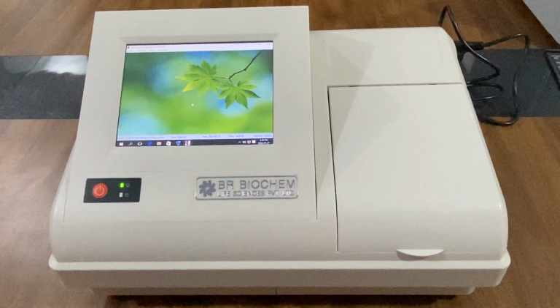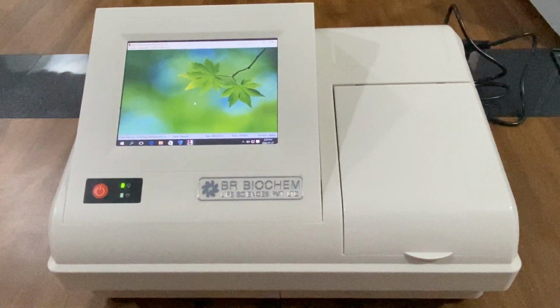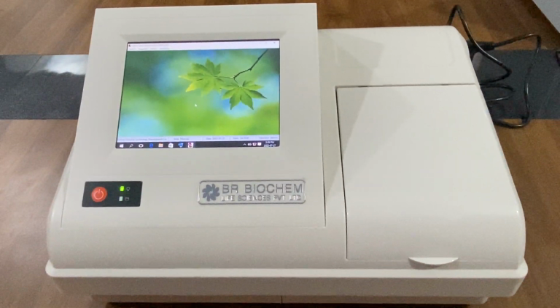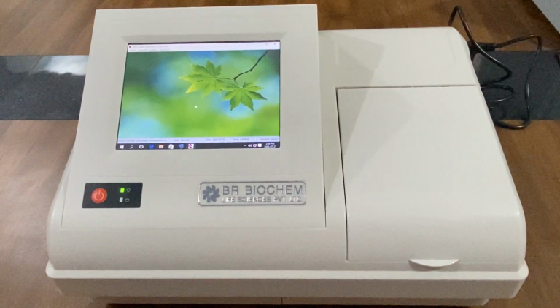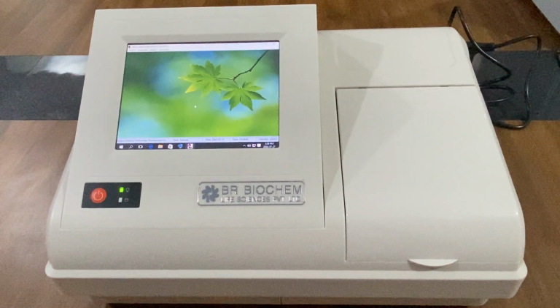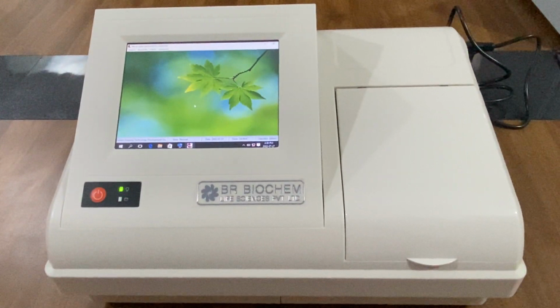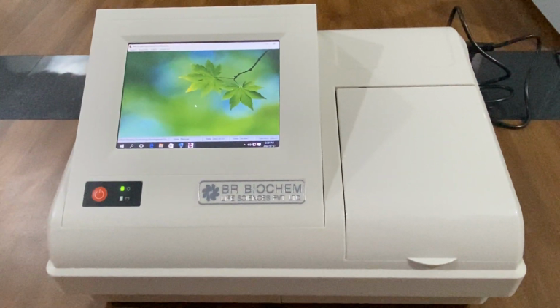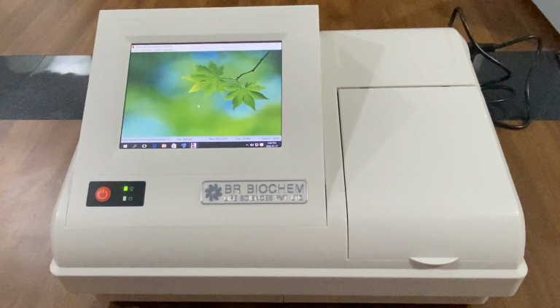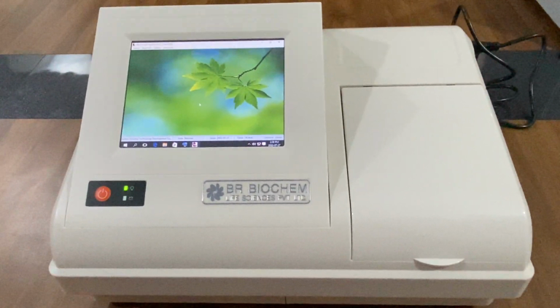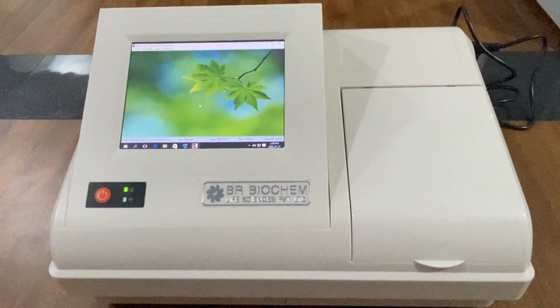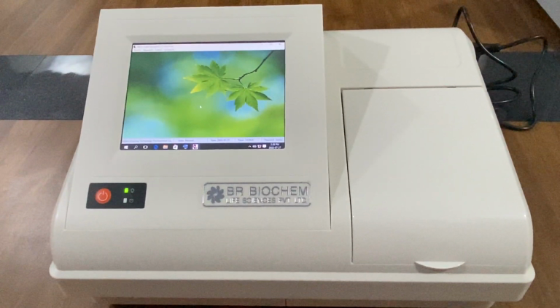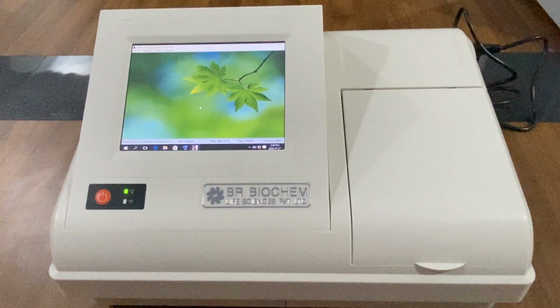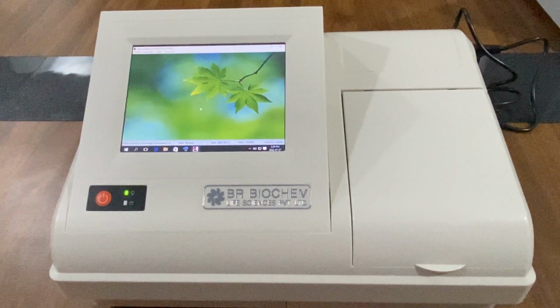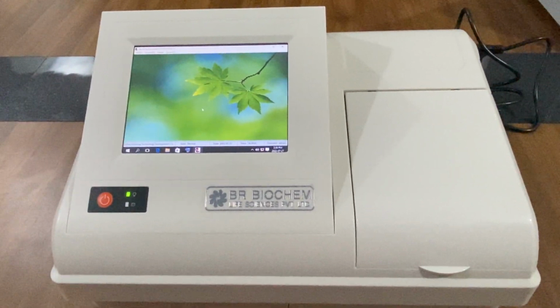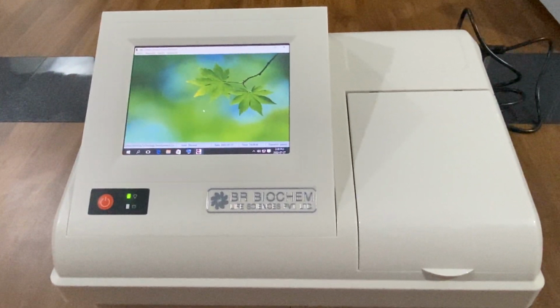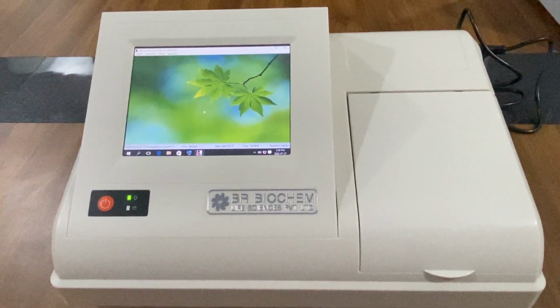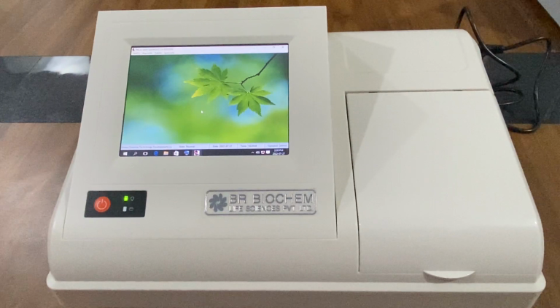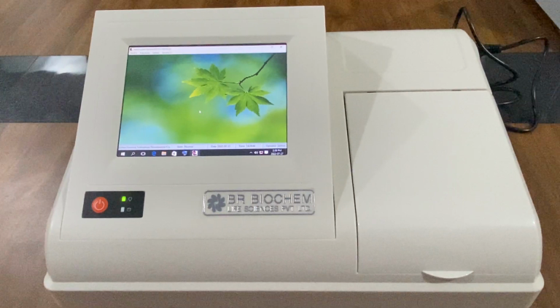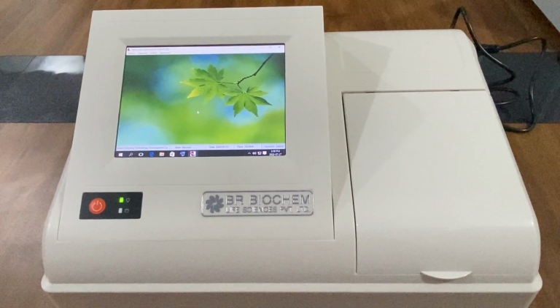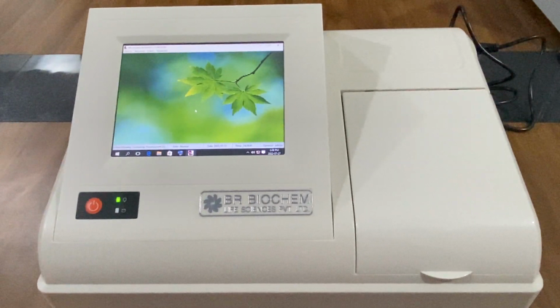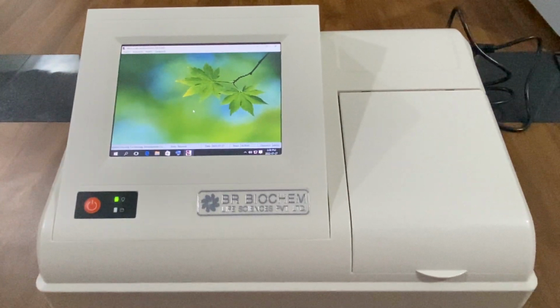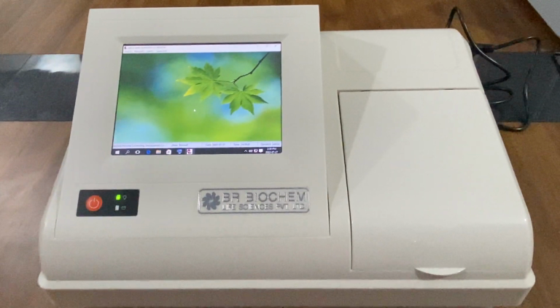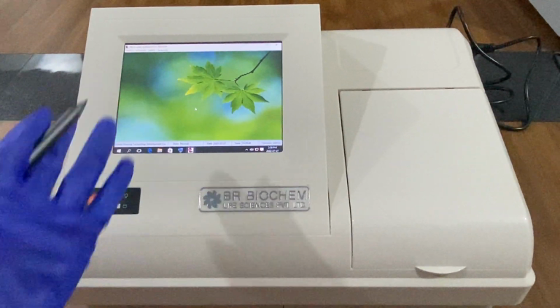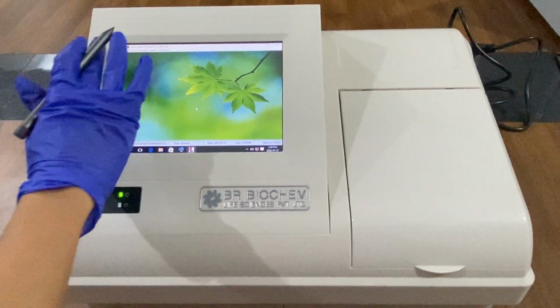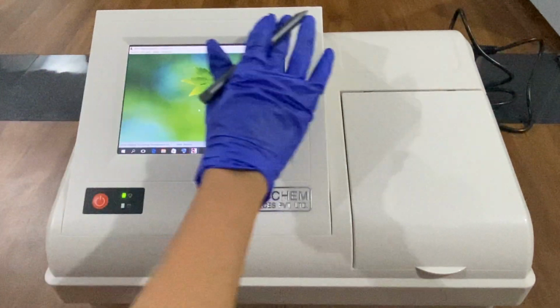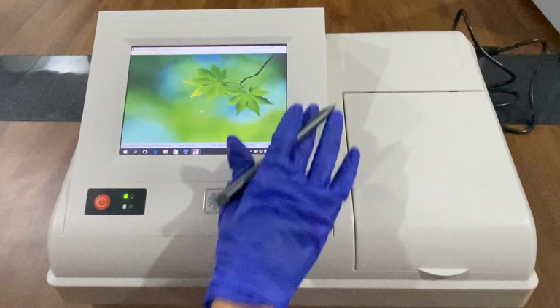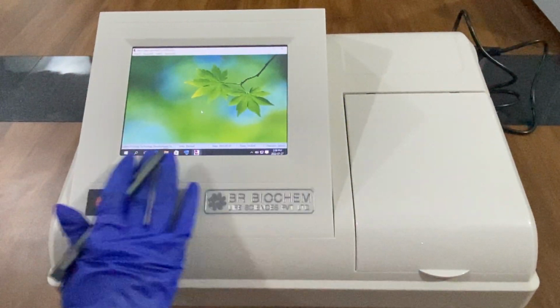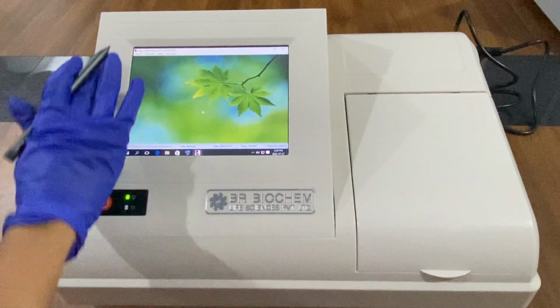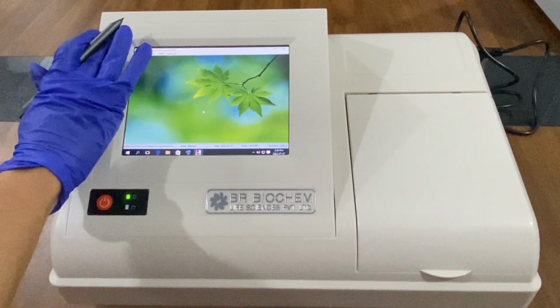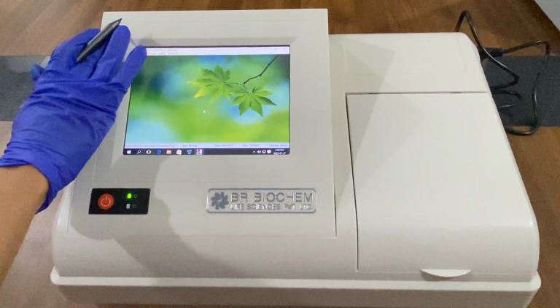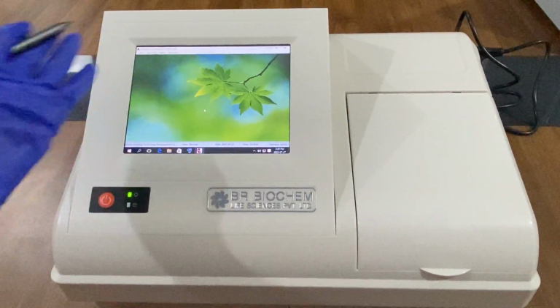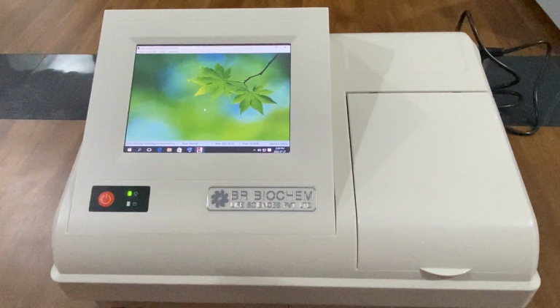In this ELISA reader, there is an inbuilt XP system and a touchscreen display of 8 inches.